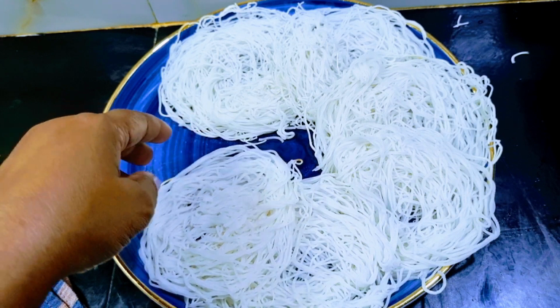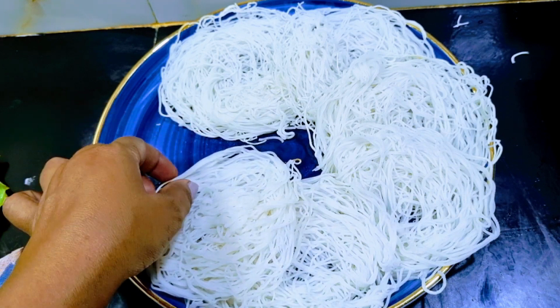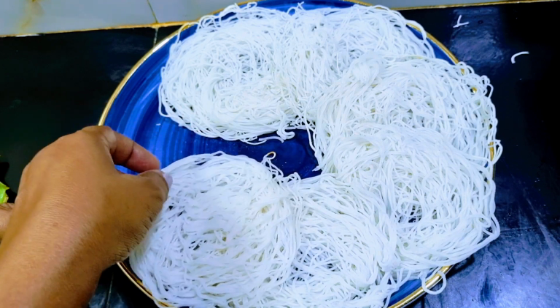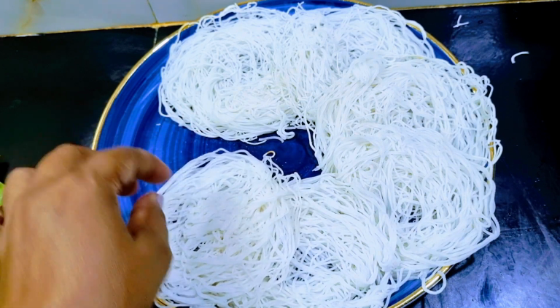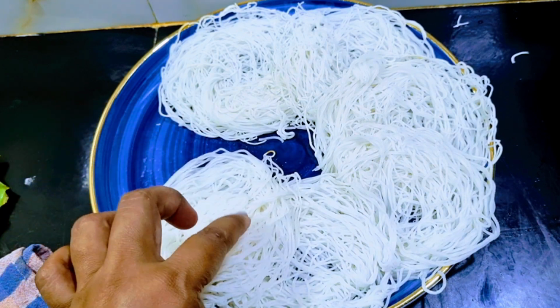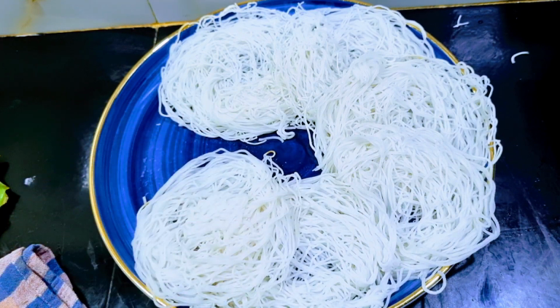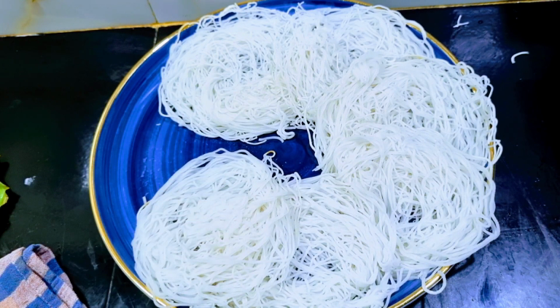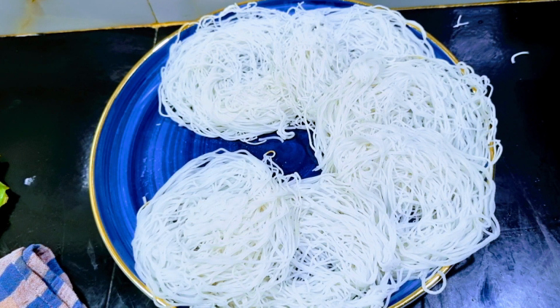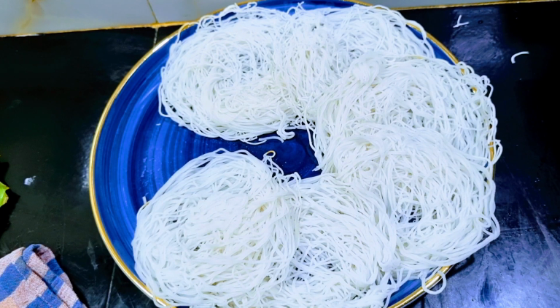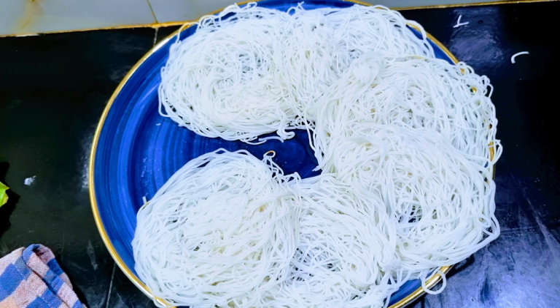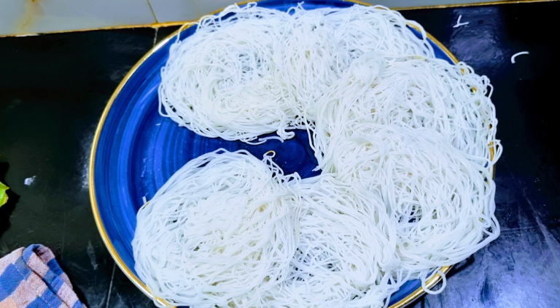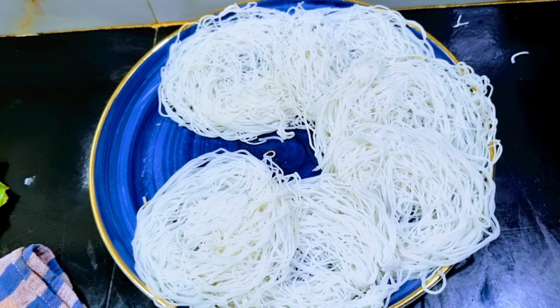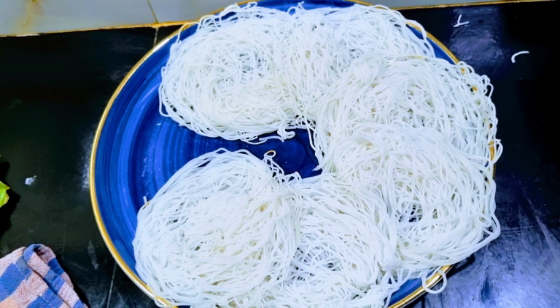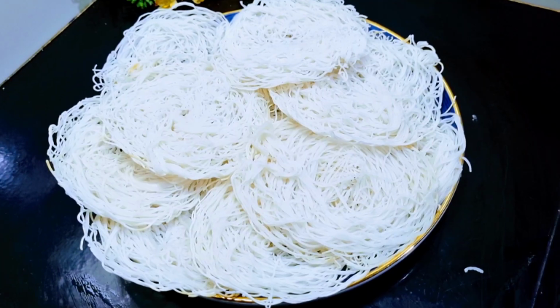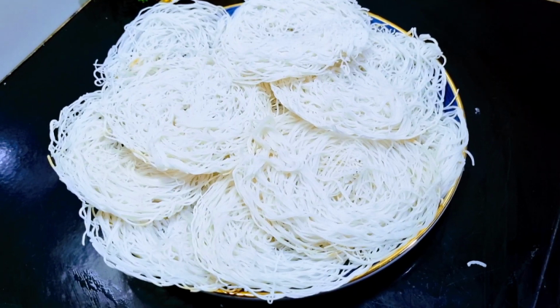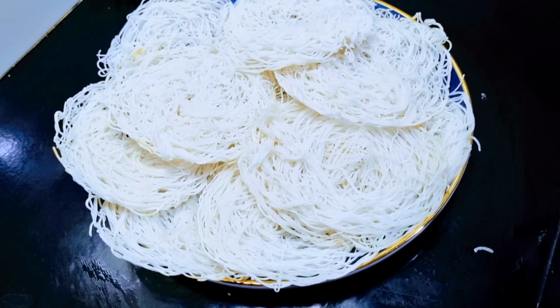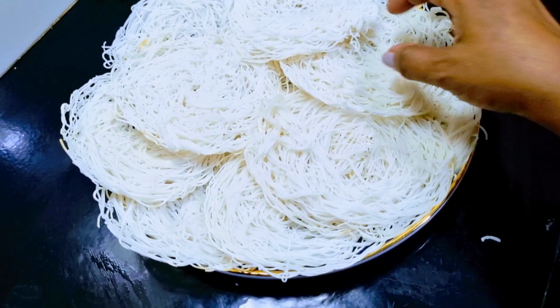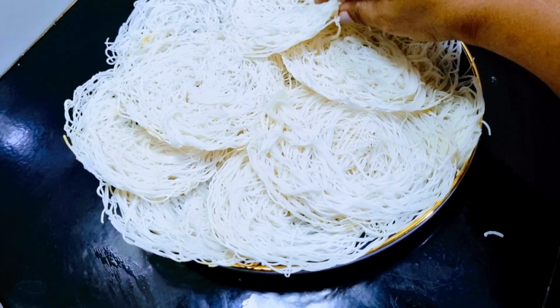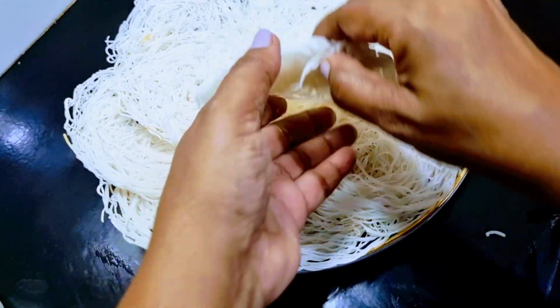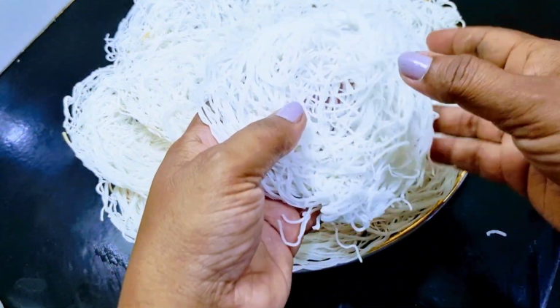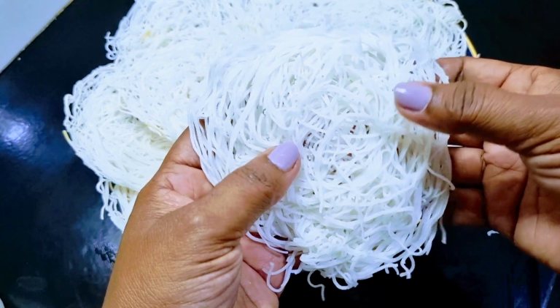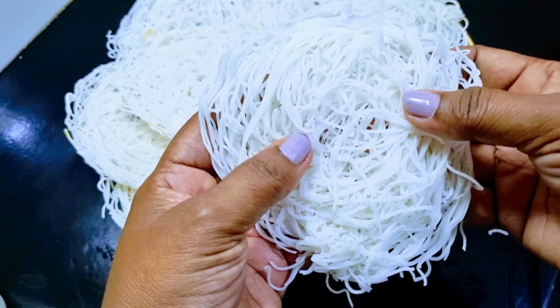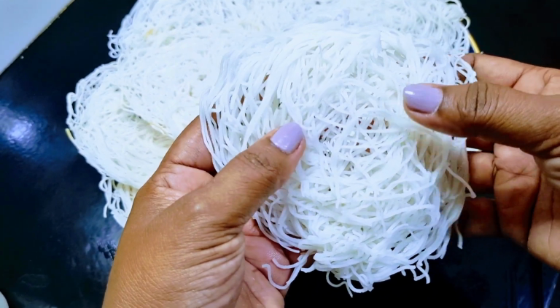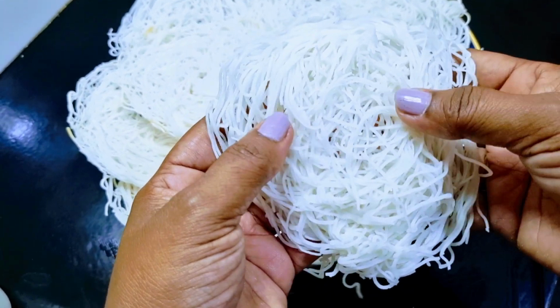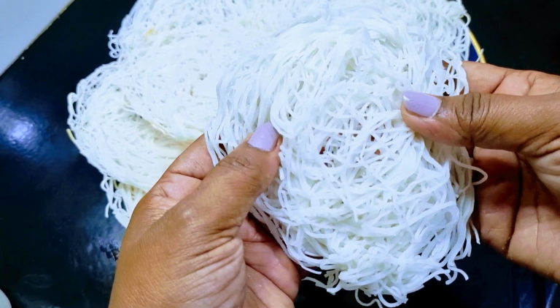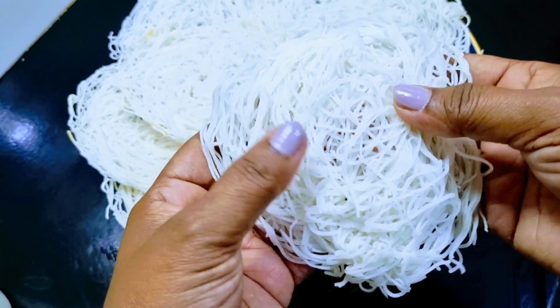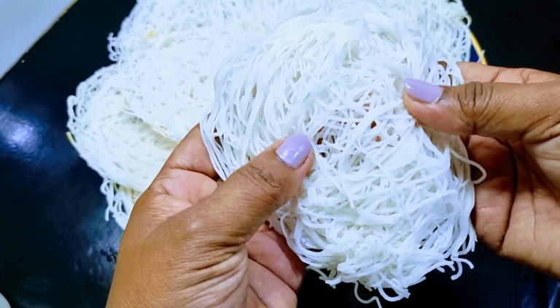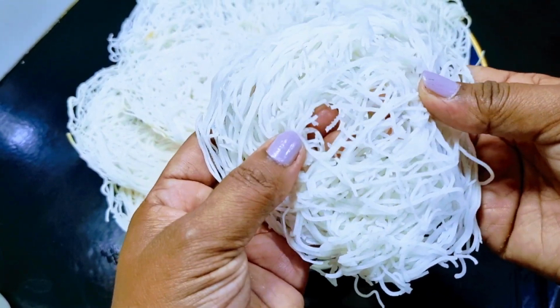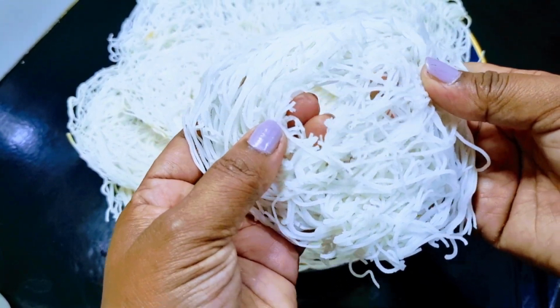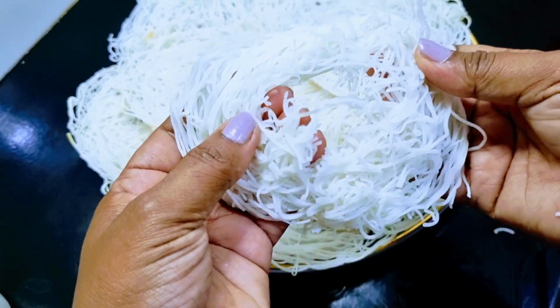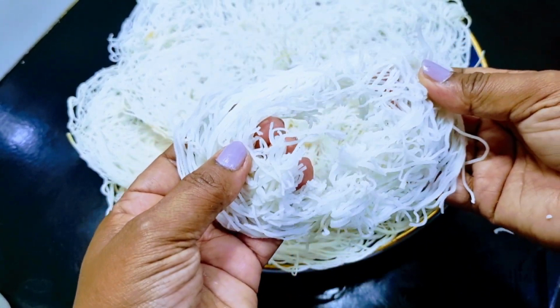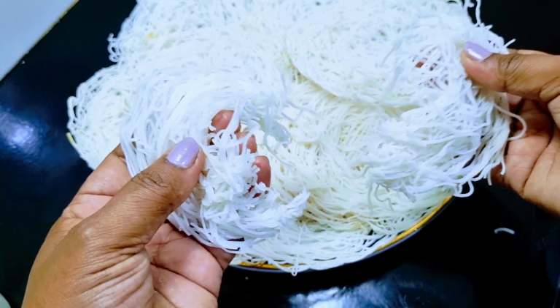I will use the same recipe. This recipe will be made using this method.